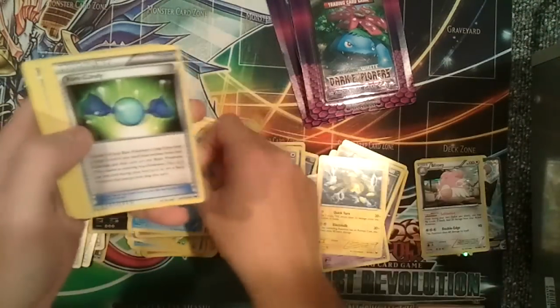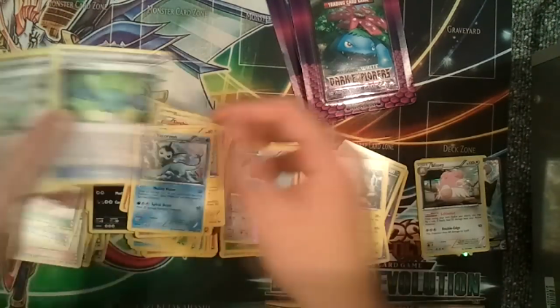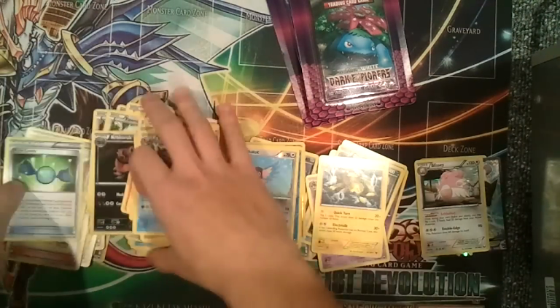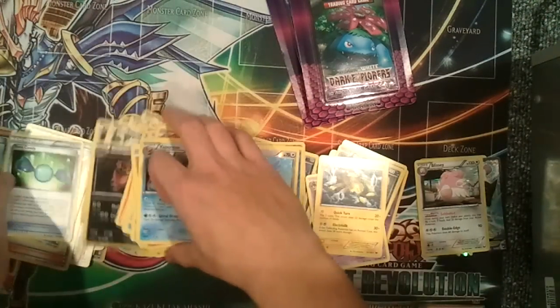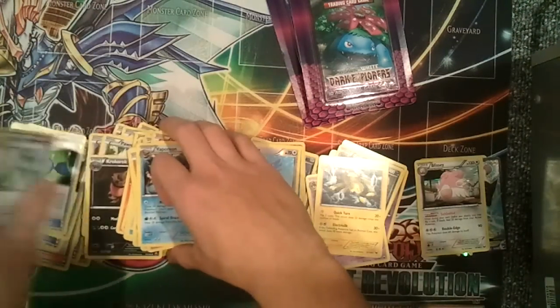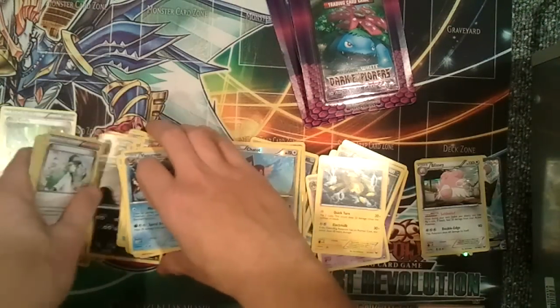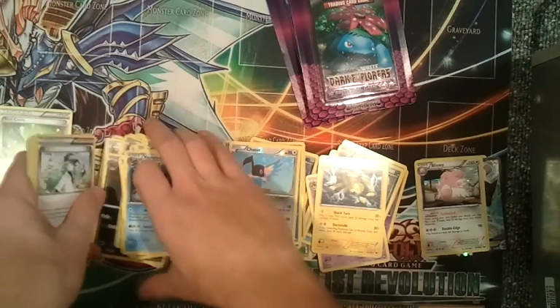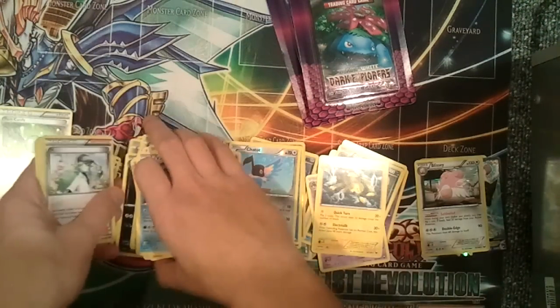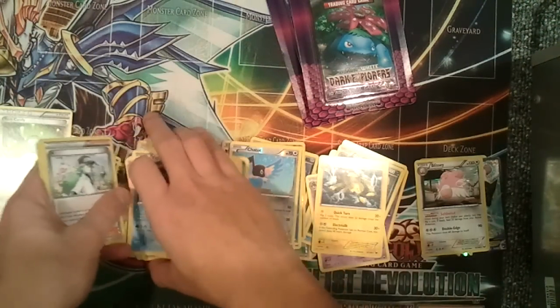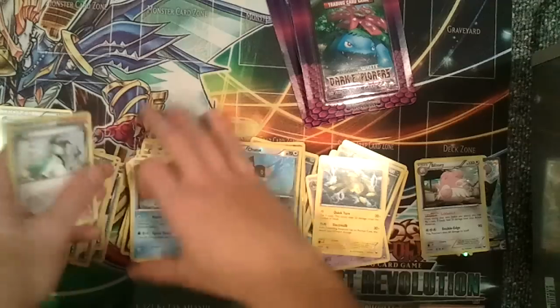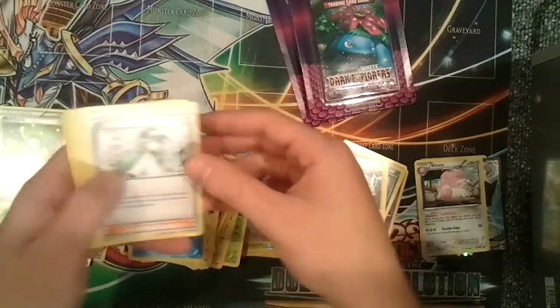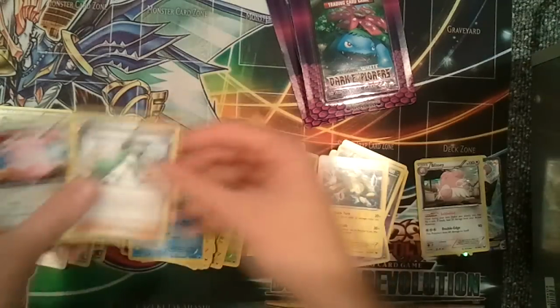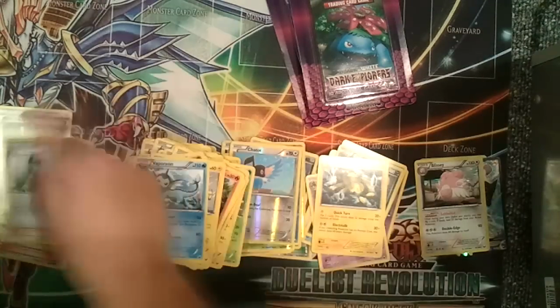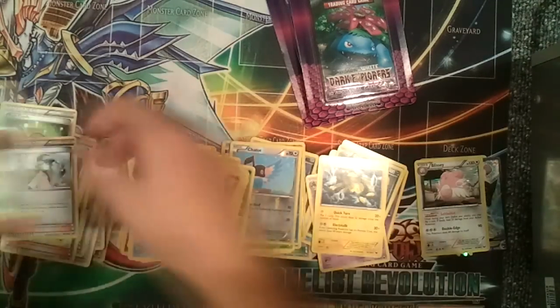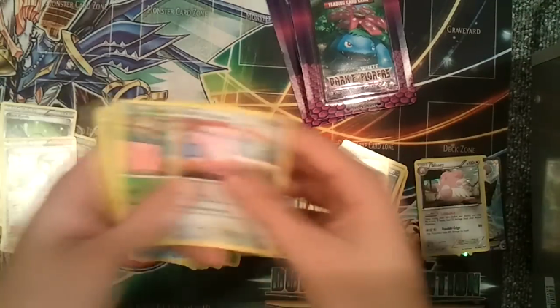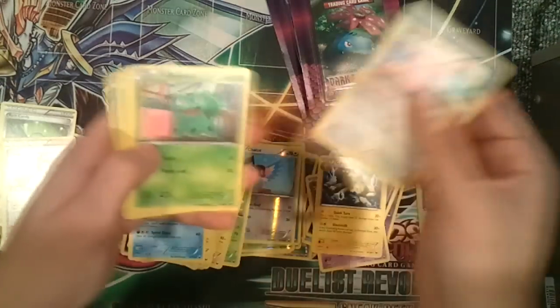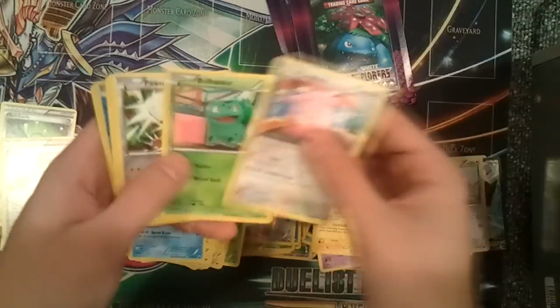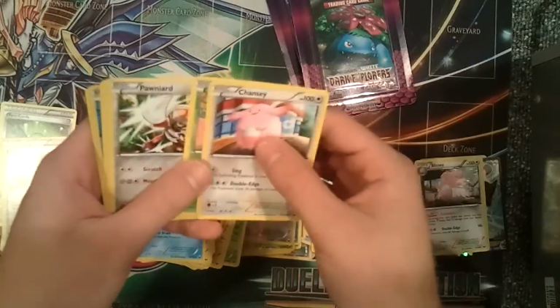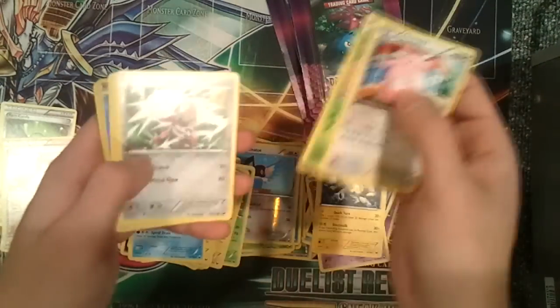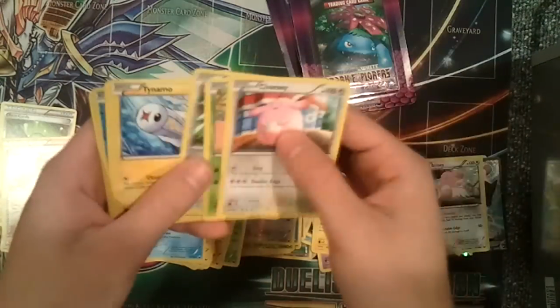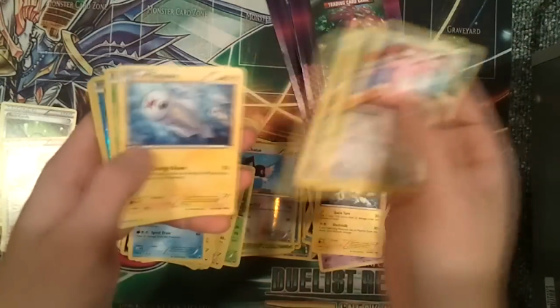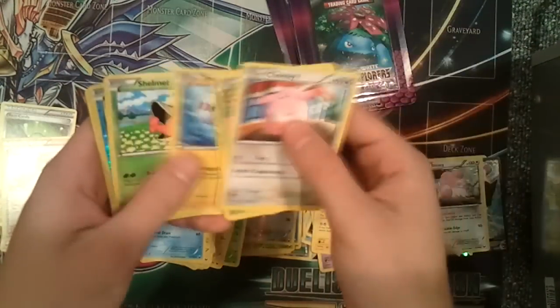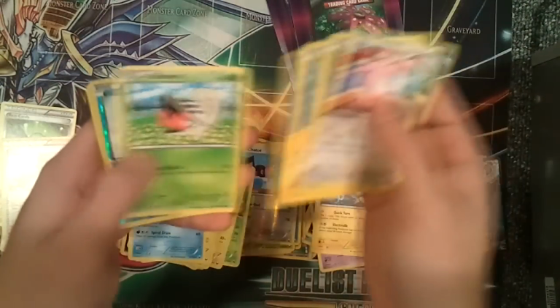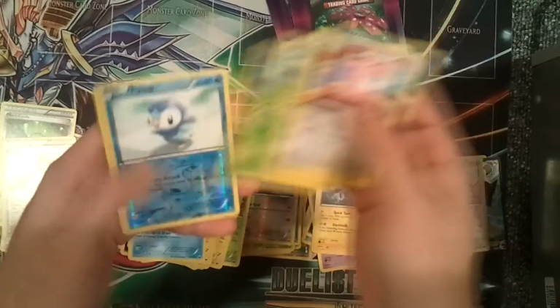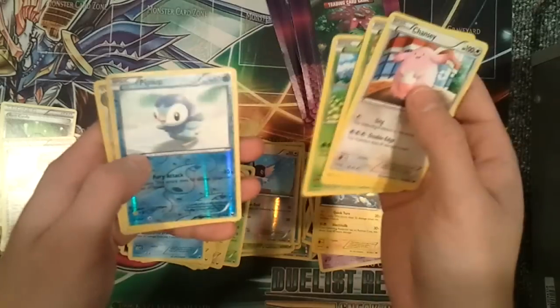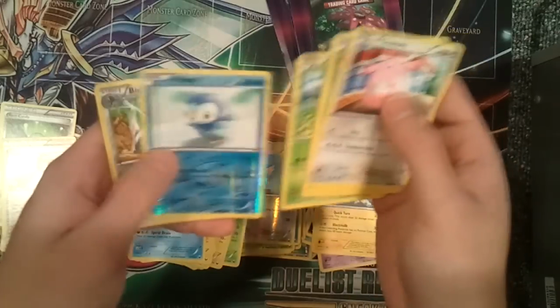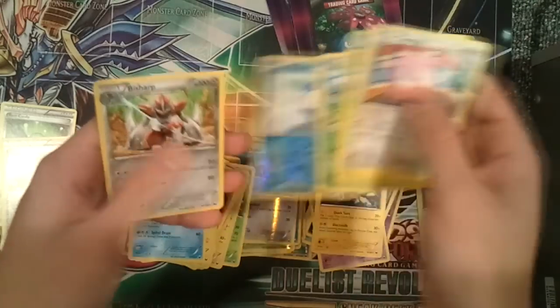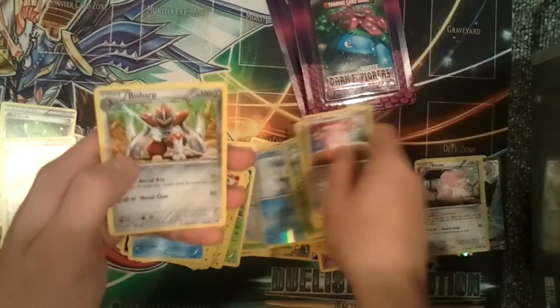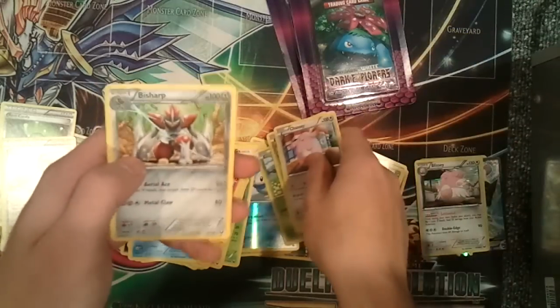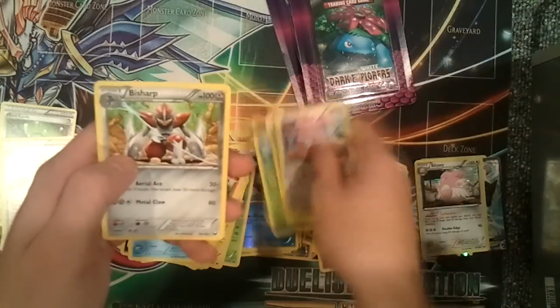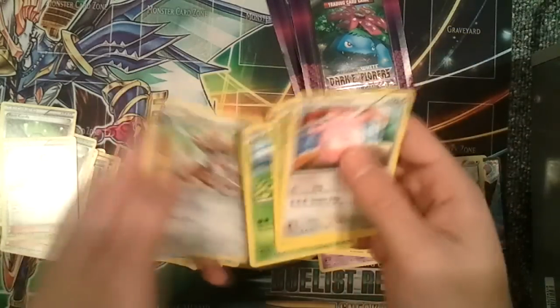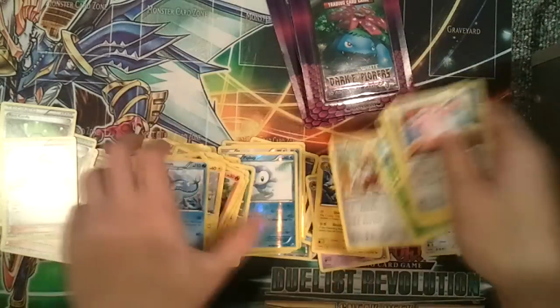Next pack: Vaporeon, ooh, a Rare Candy, another N, Chansey, Bulbasaur, Phanpy, Tynamo, Shelmet, a Reverse Foil Piplup, and a Bisharp.